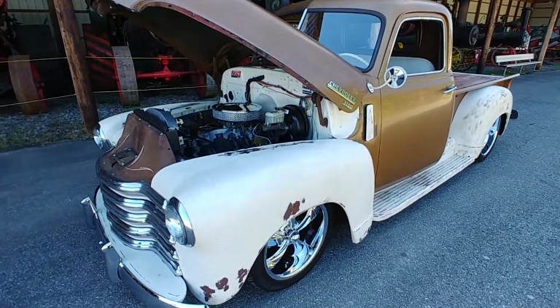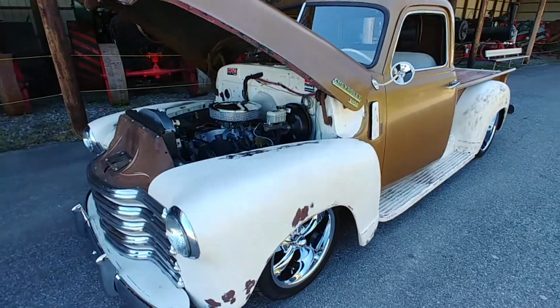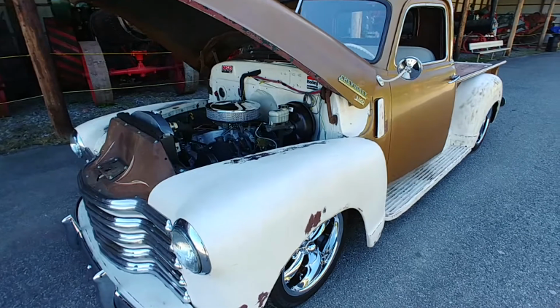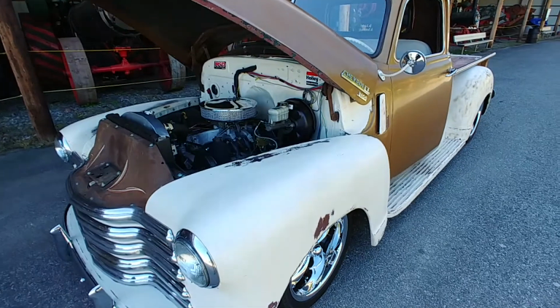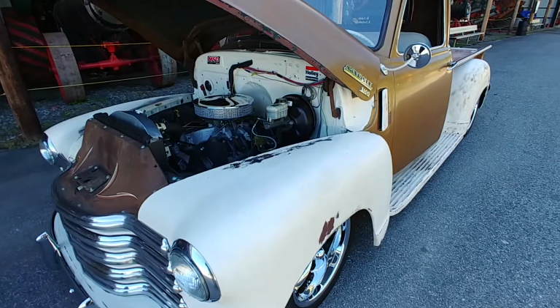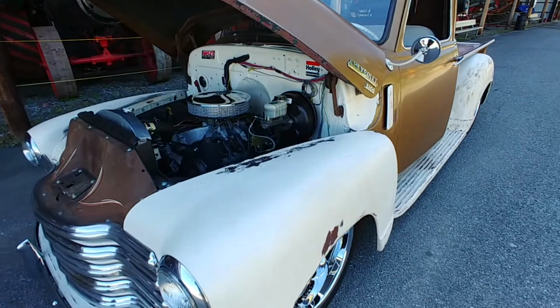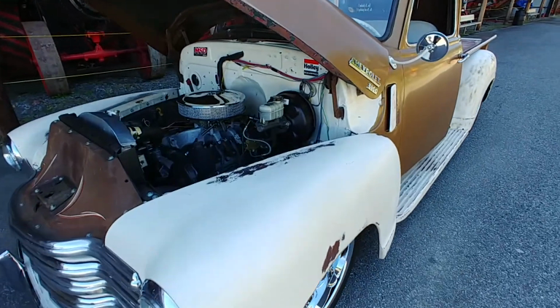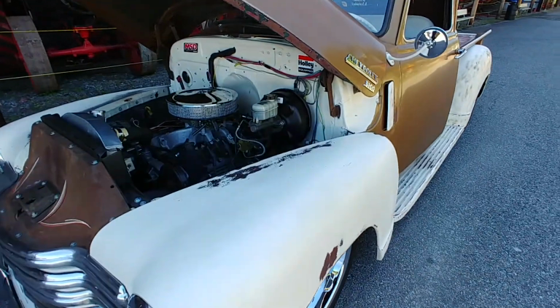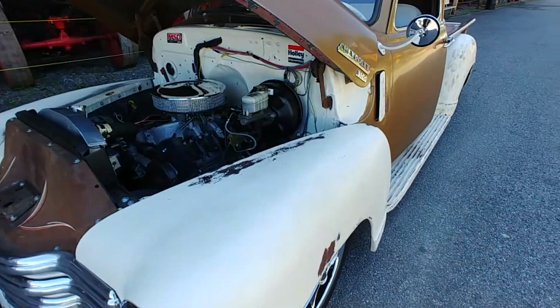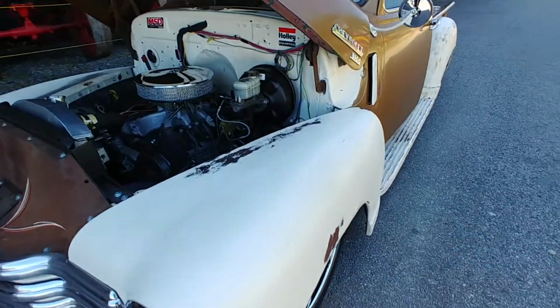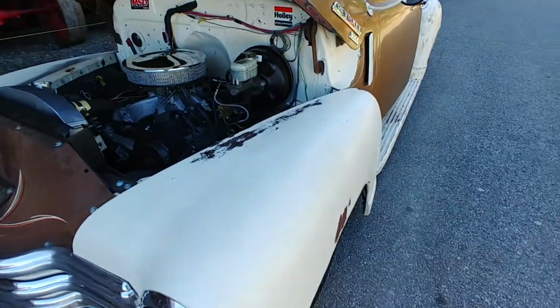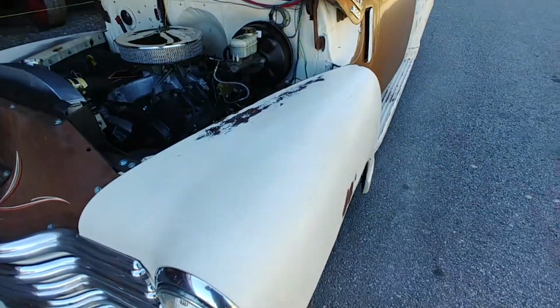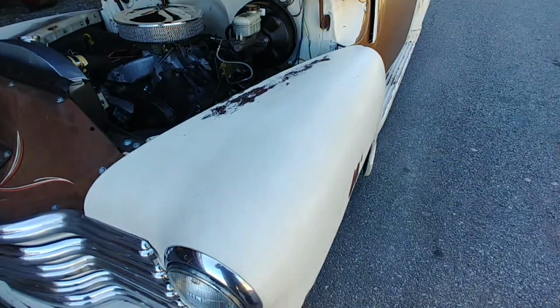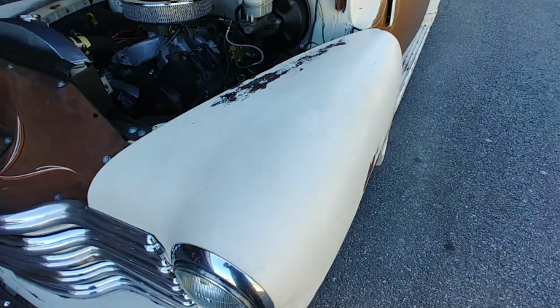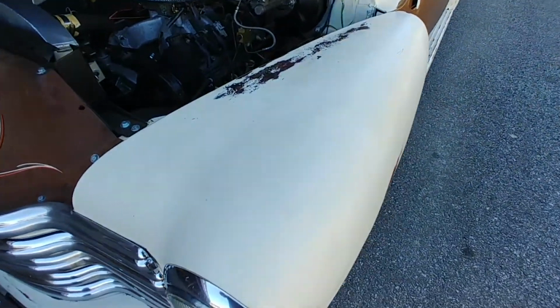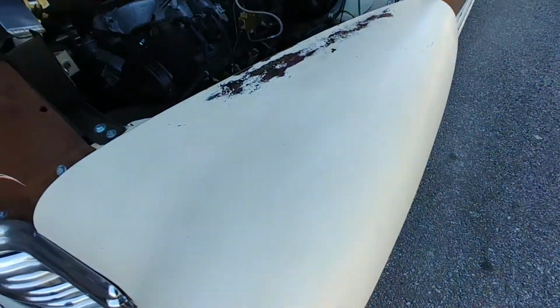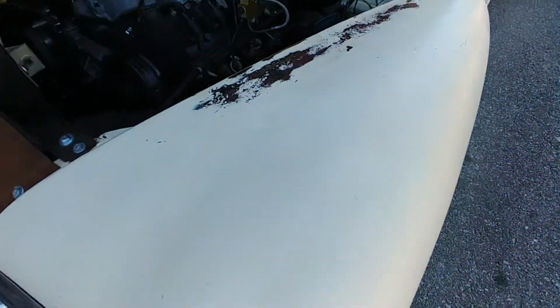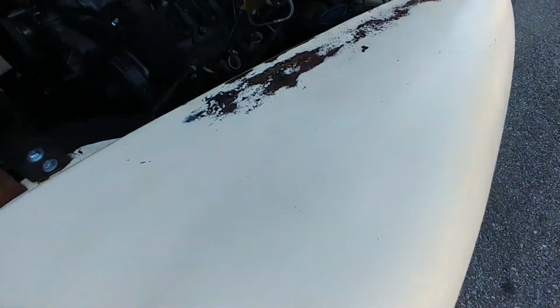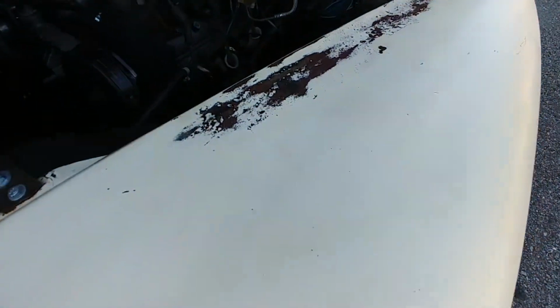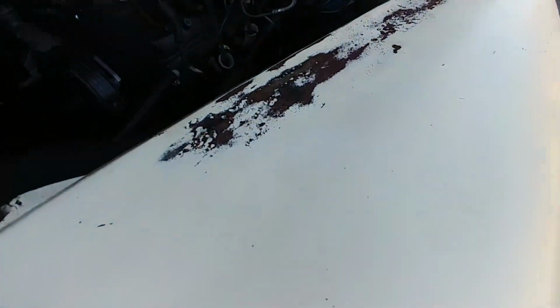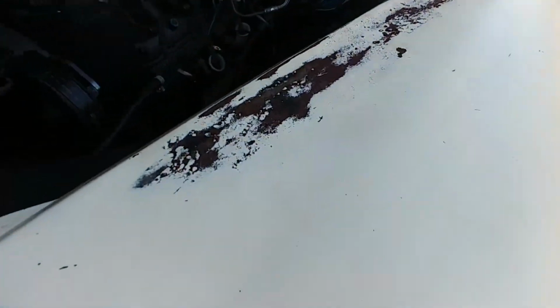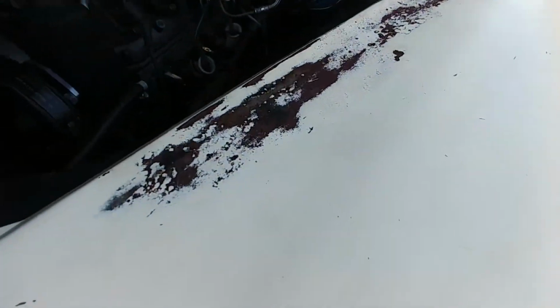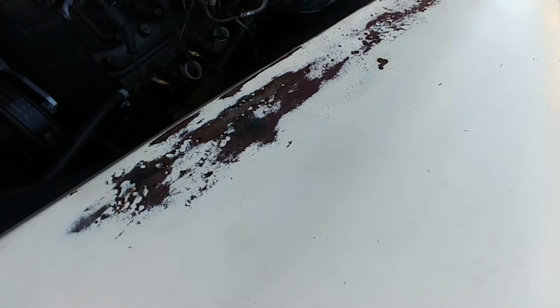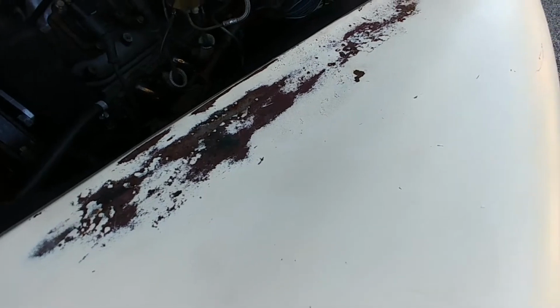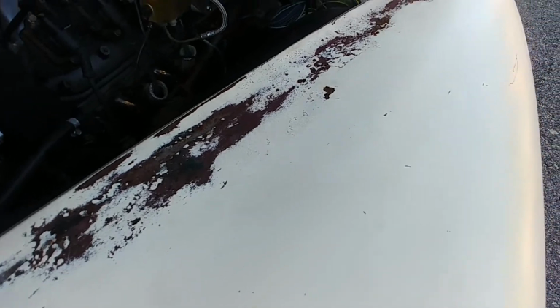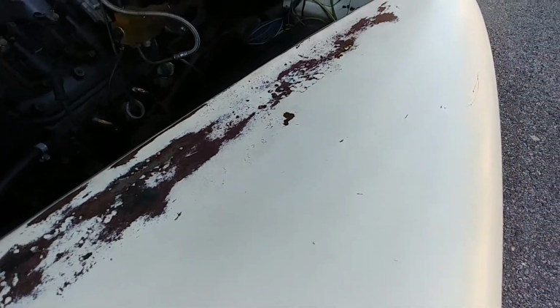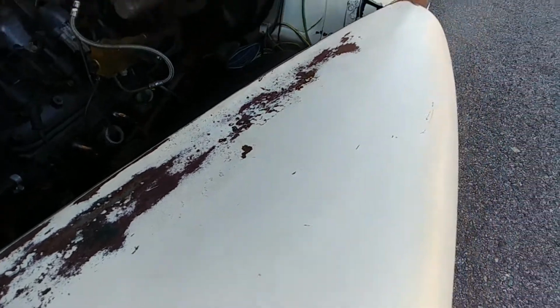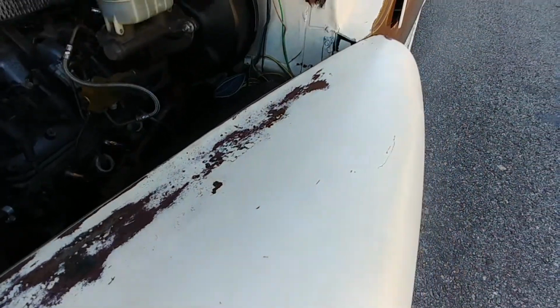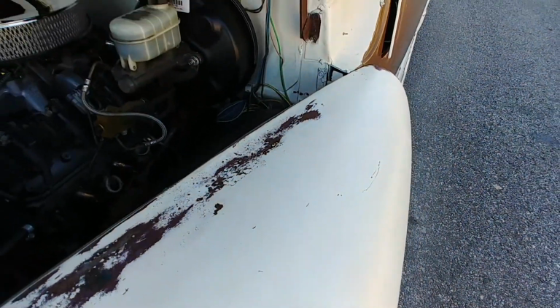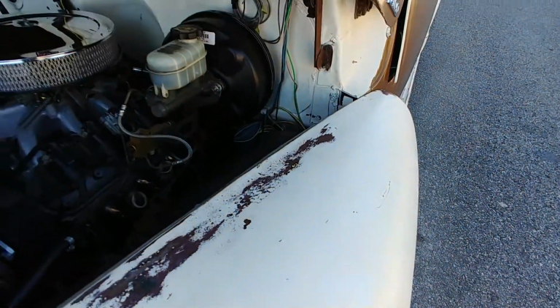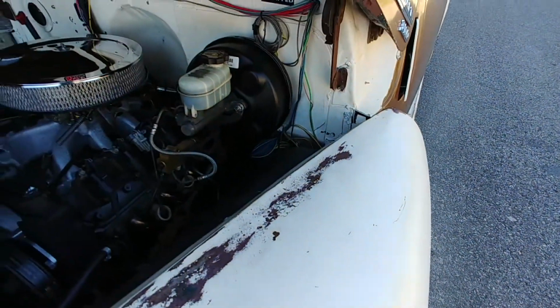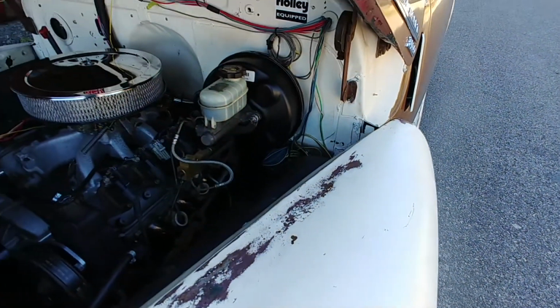You can see it's got that patina look, this old weathered paint. Super cool.